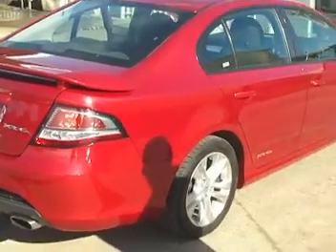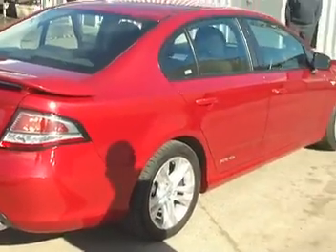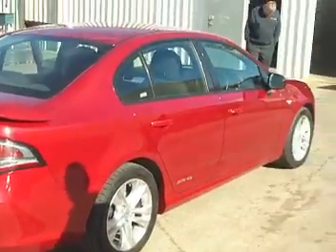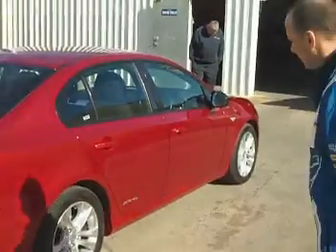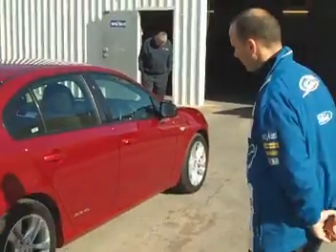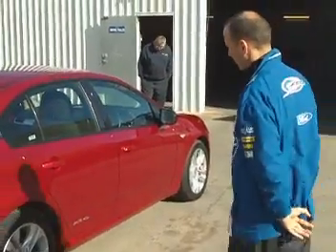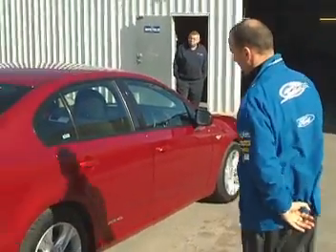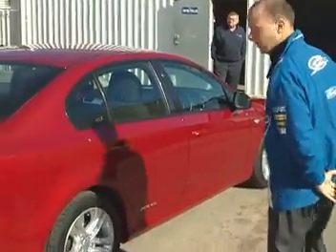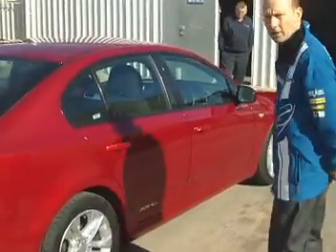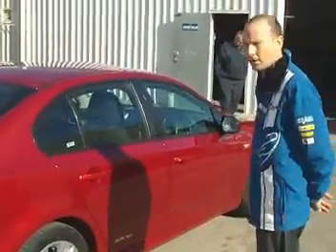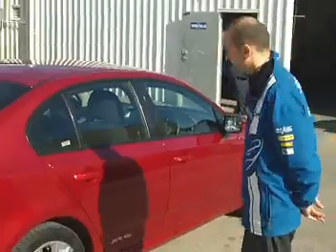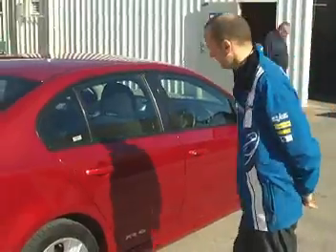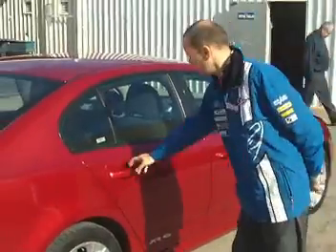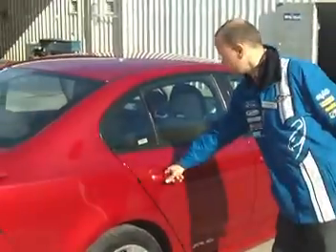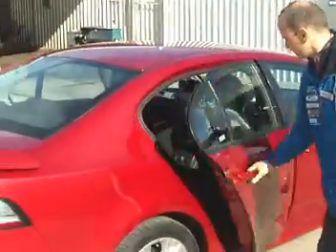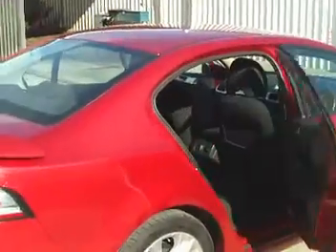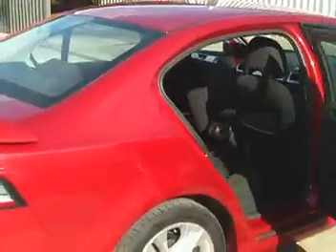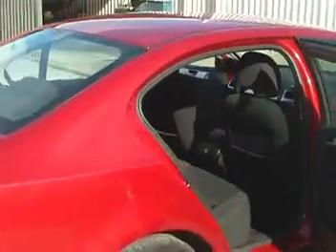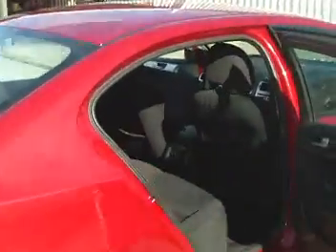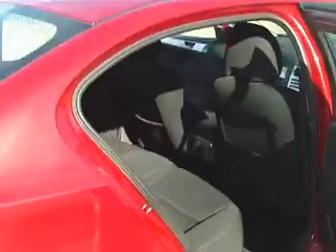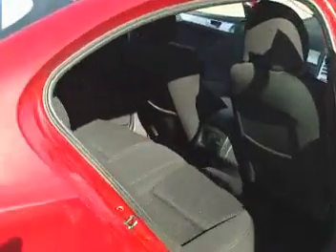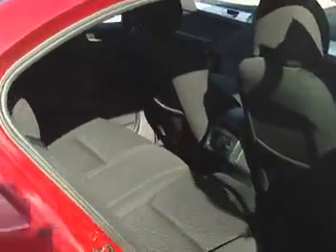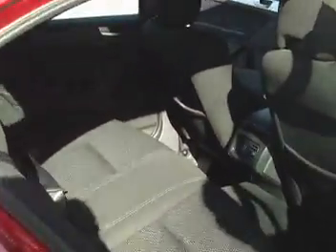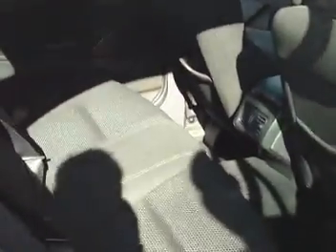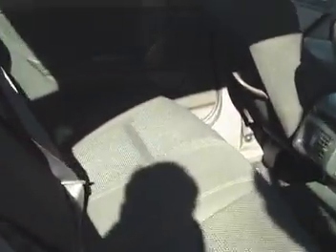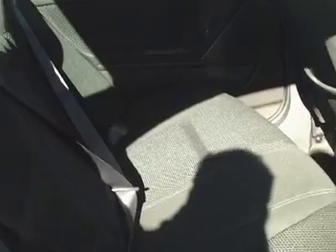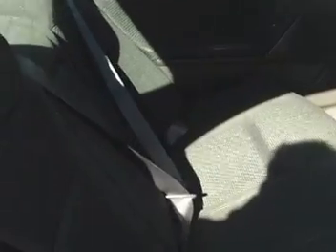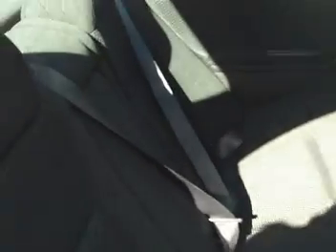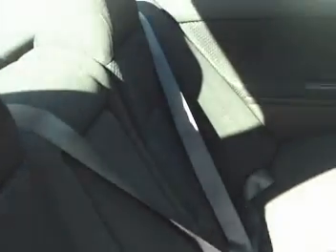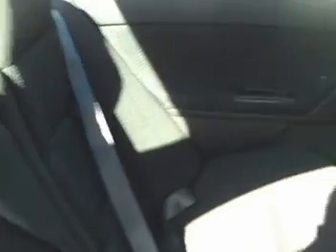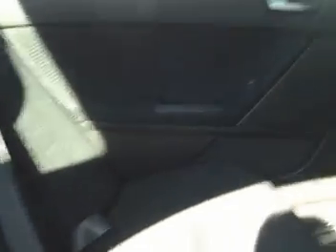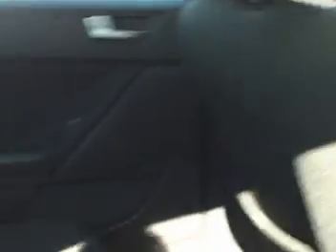As you can see, it's a really nice car. Lots of room there in the back, and the interior is spotless.